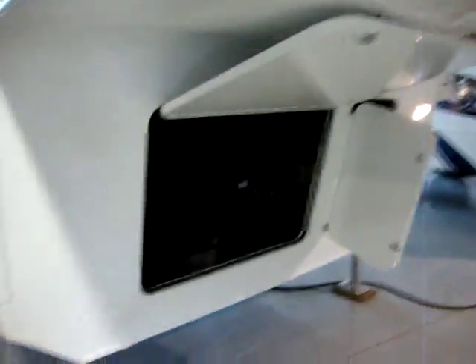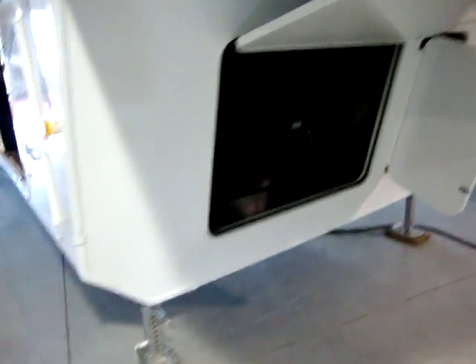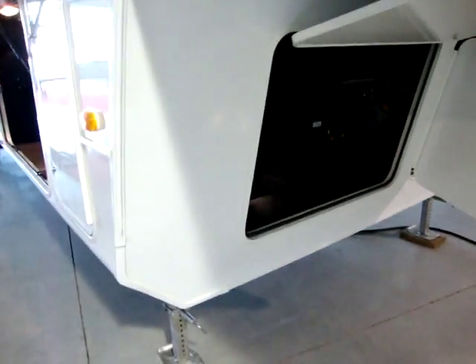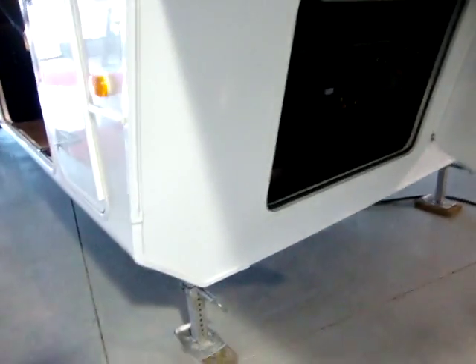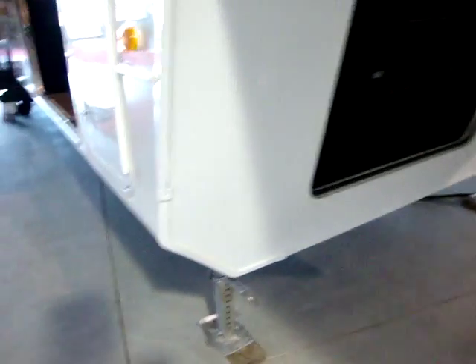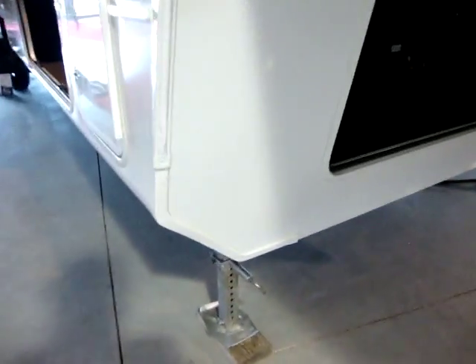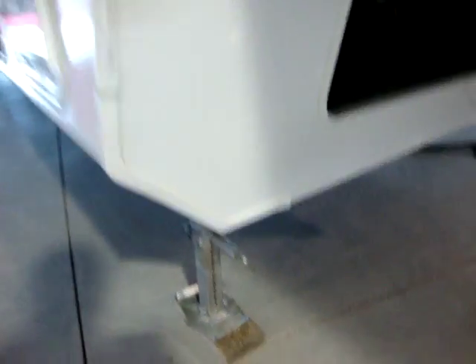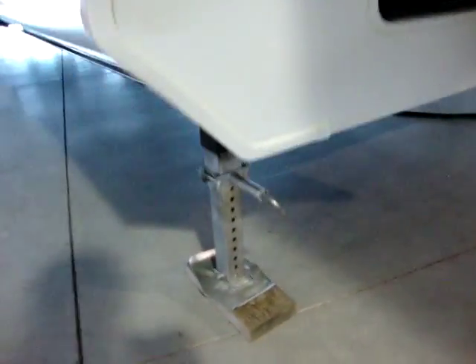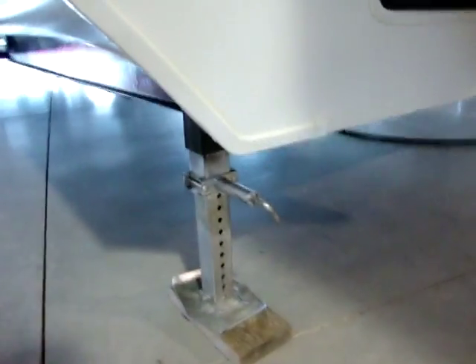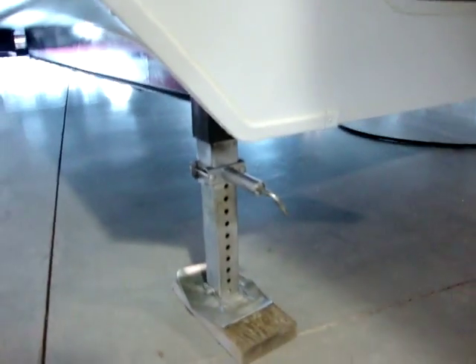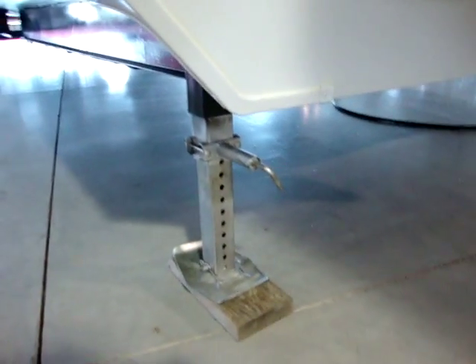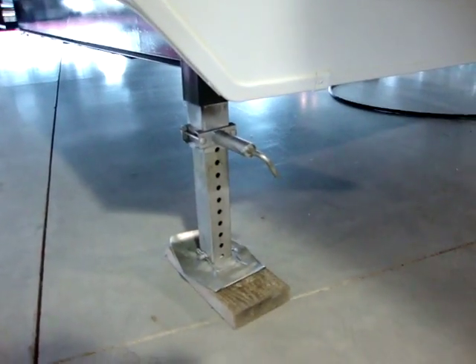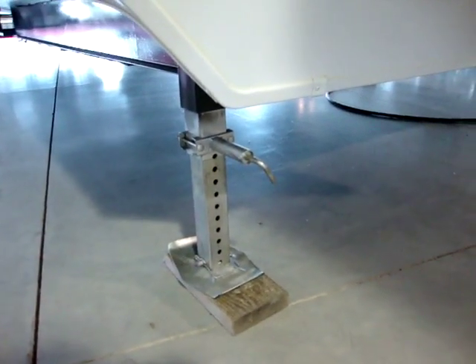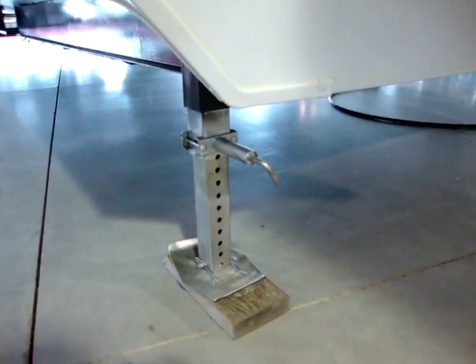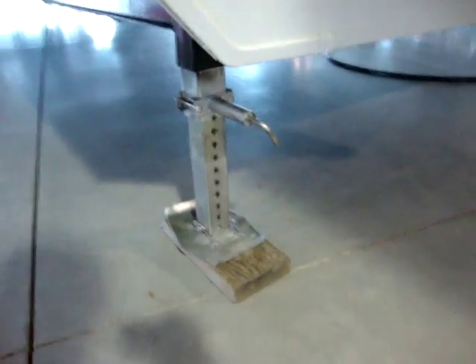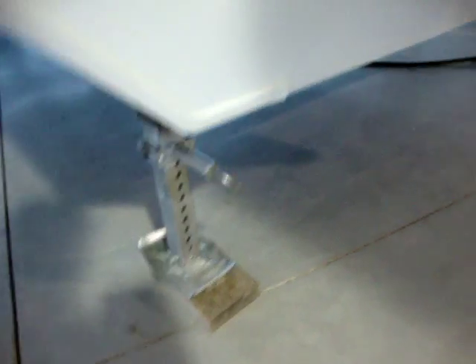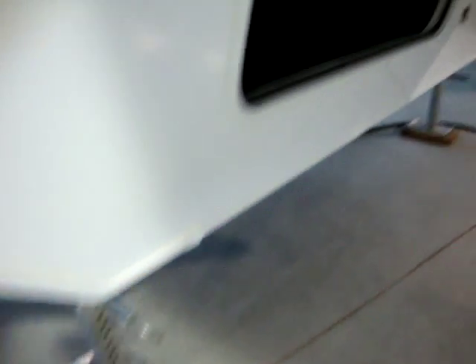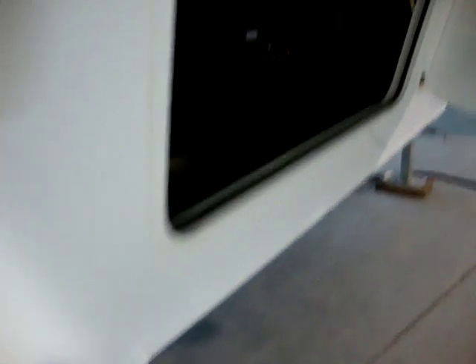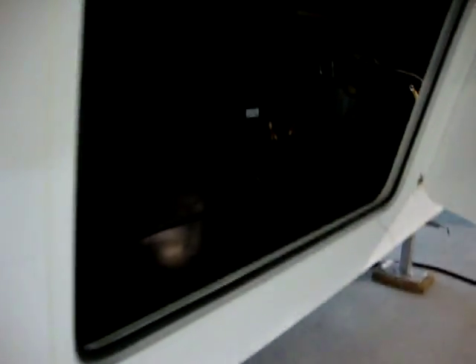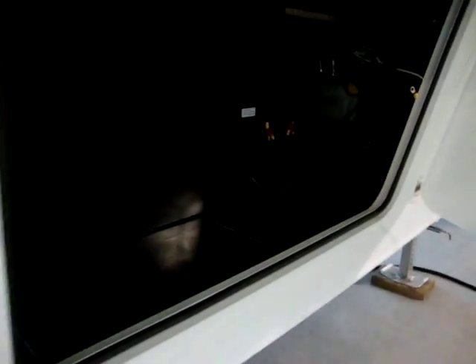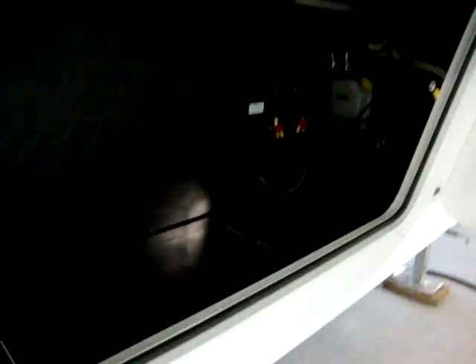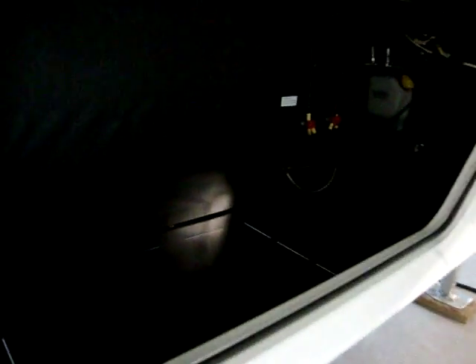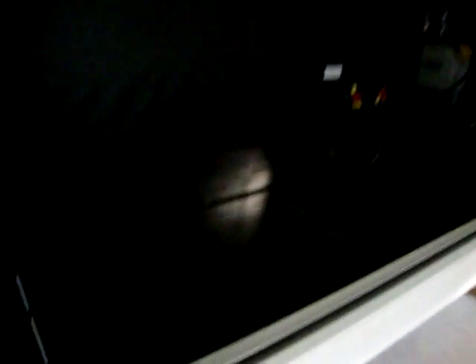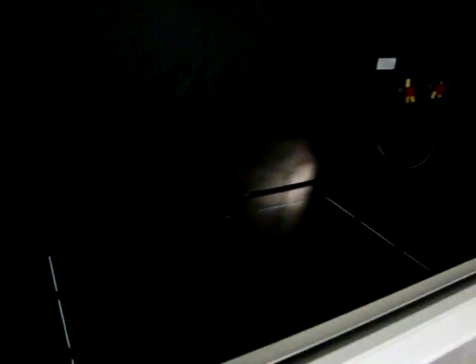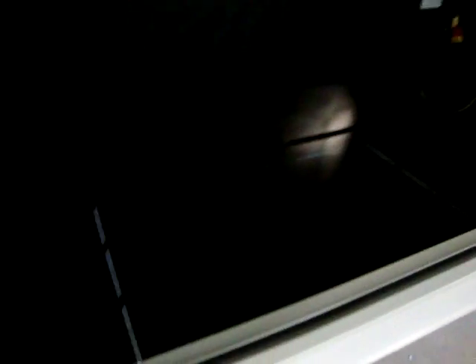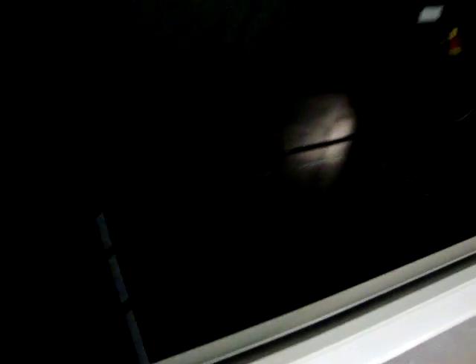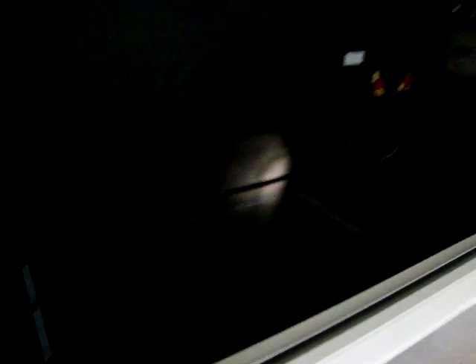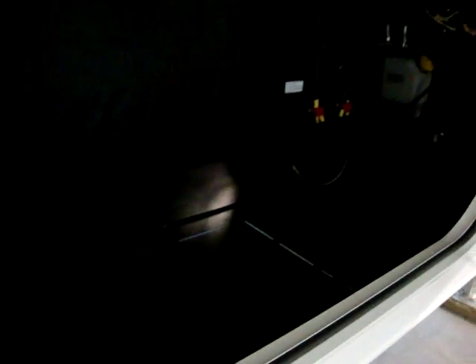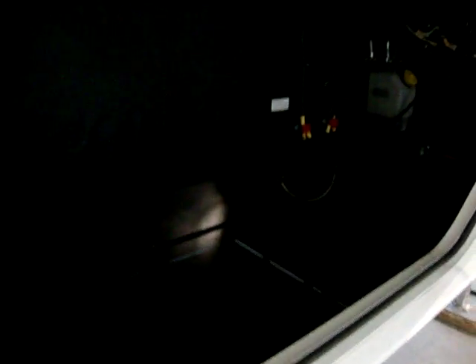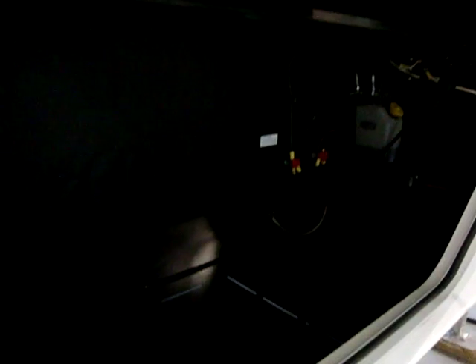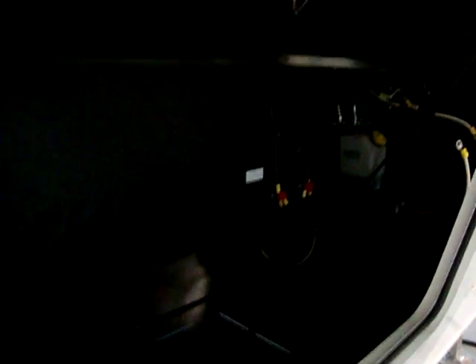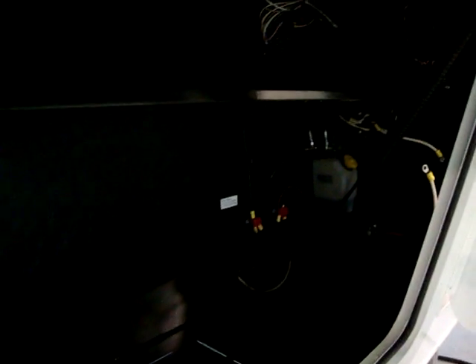The Montana has power front jacks with quick pull pins. We have a large storage compartment up here as well — a great place for a generator, firewood, or tools.